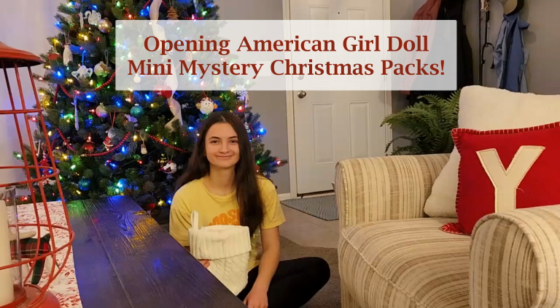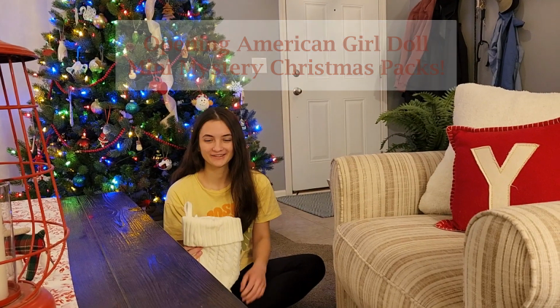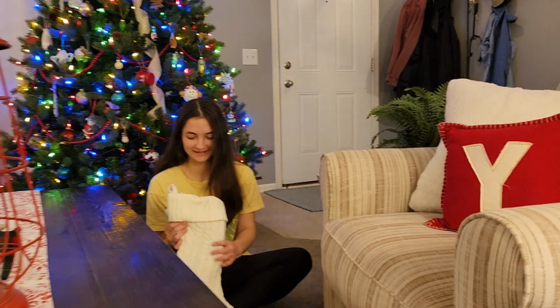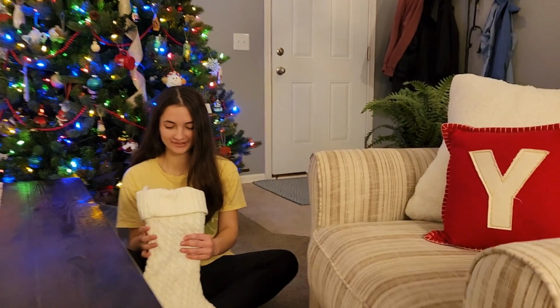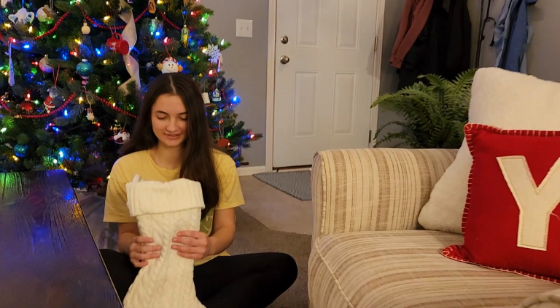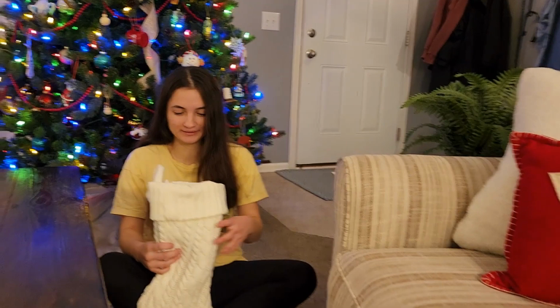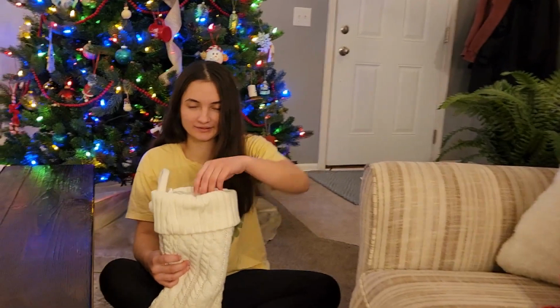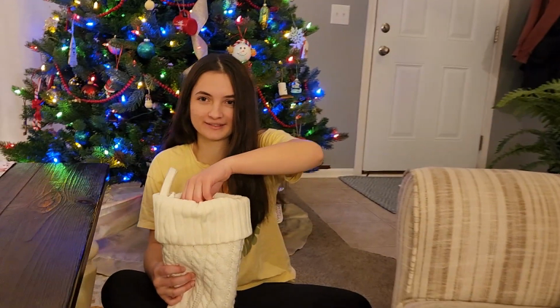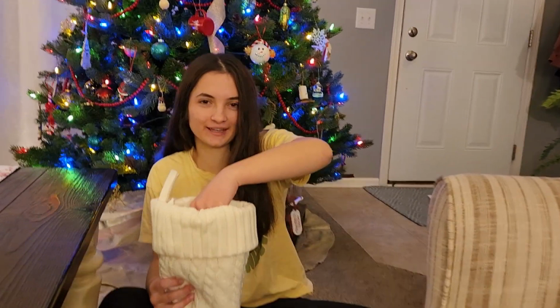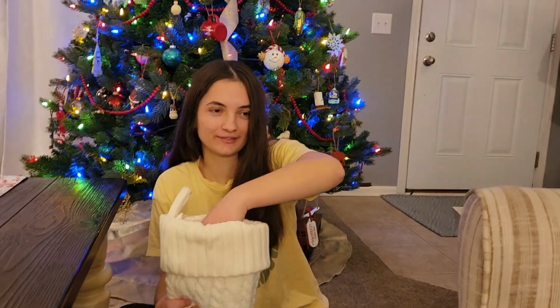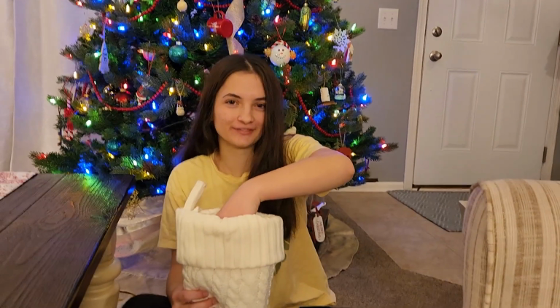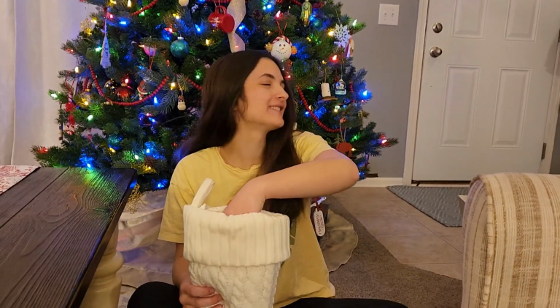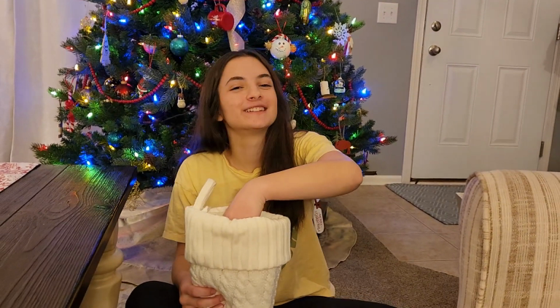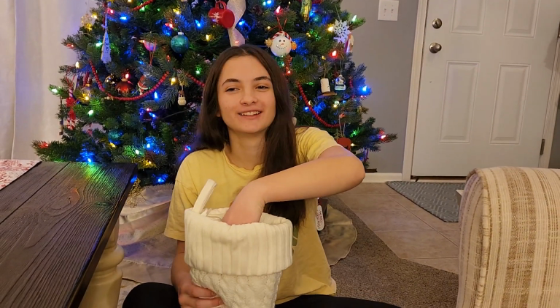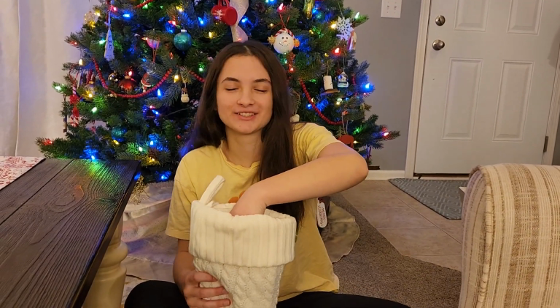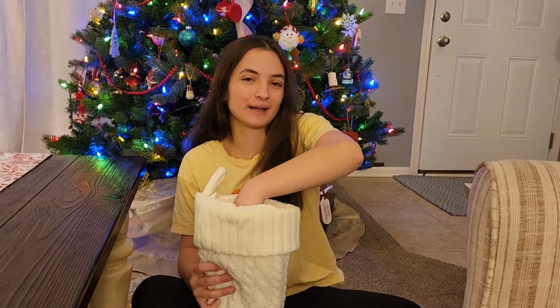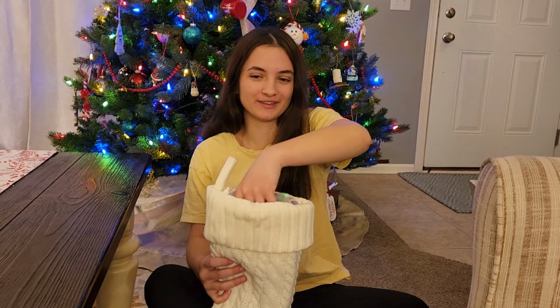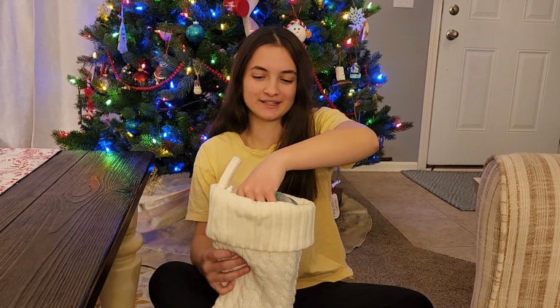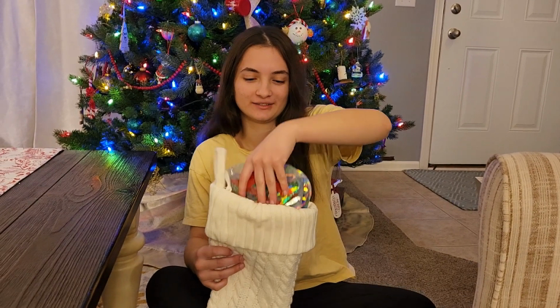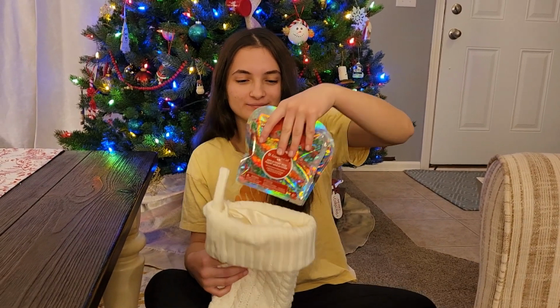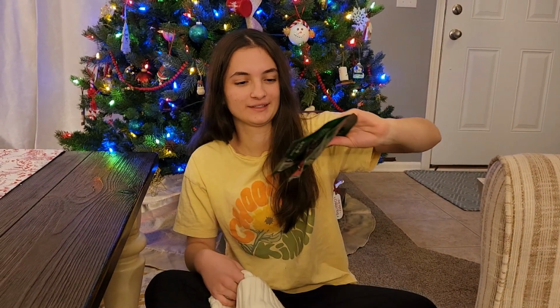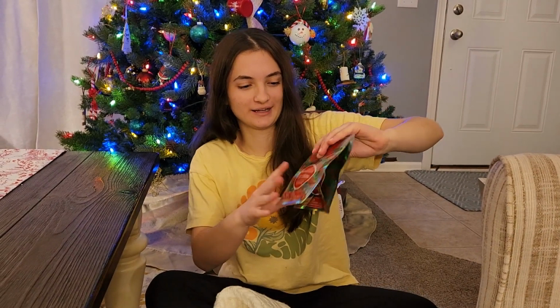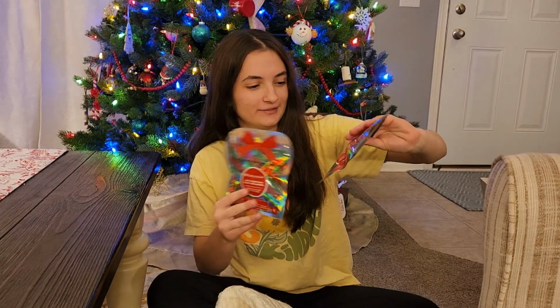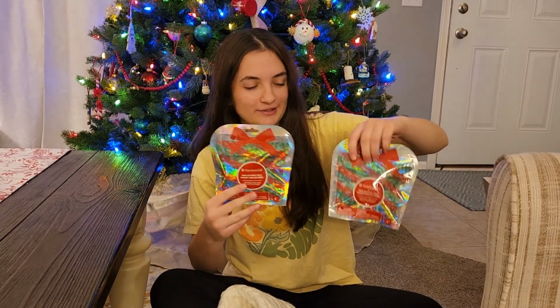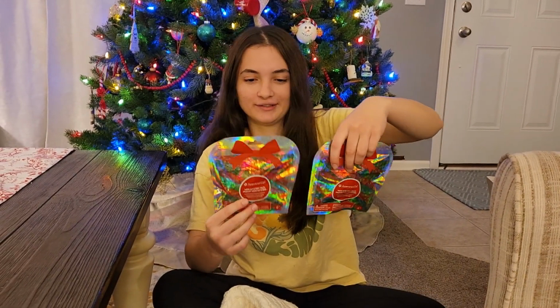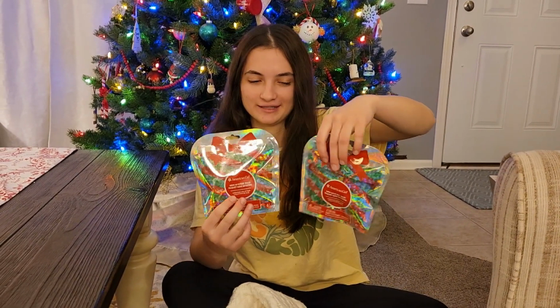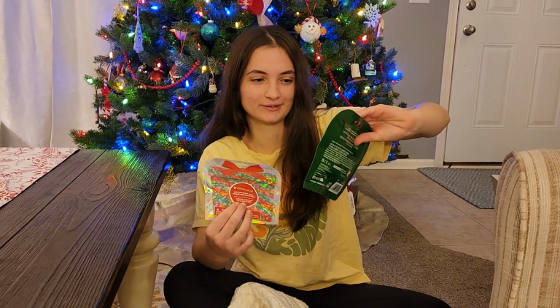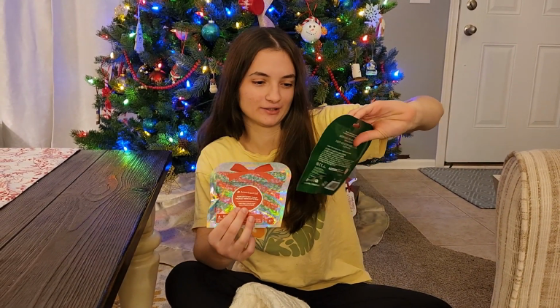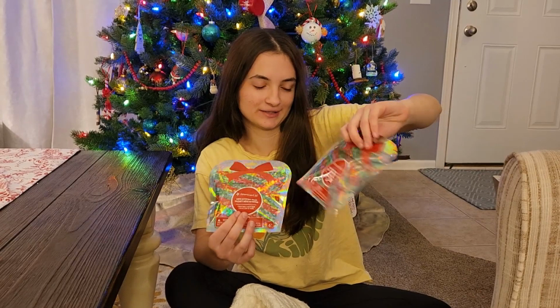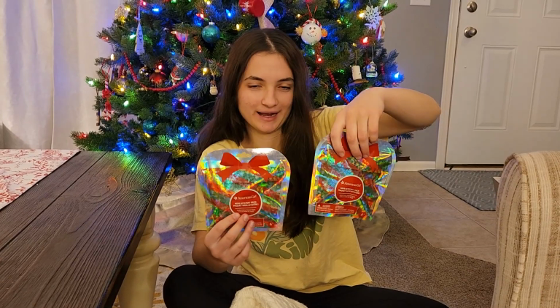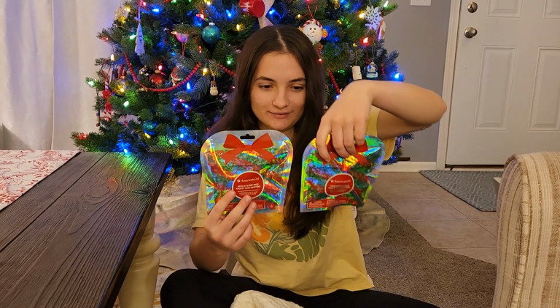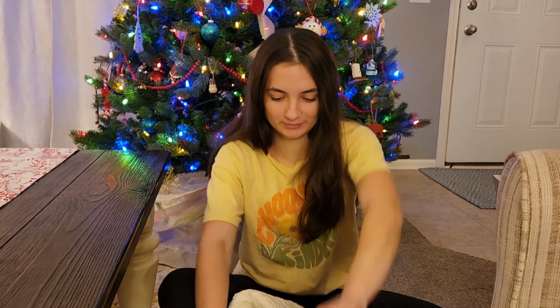Hey everyone, I'm going to just open a little something for the start of this season. I'm just opening up a few things from my stocking. I have two of these Little American Girl Mystery Packs we're going to open up.